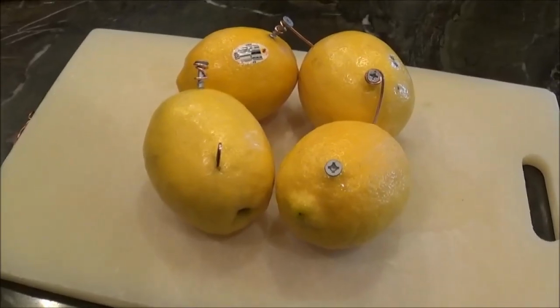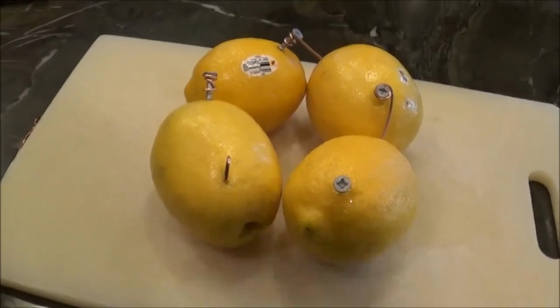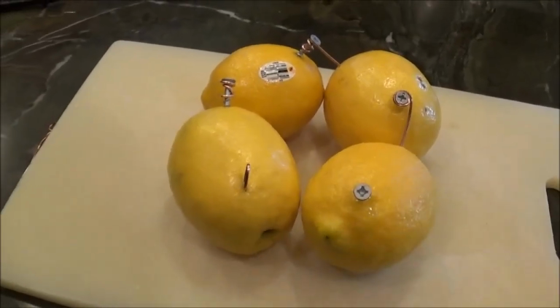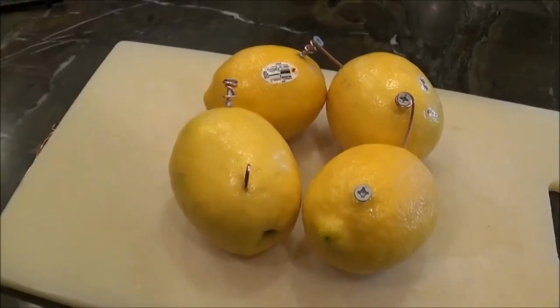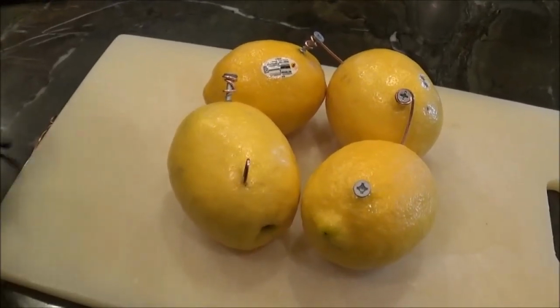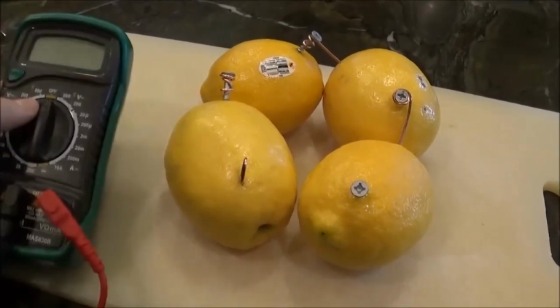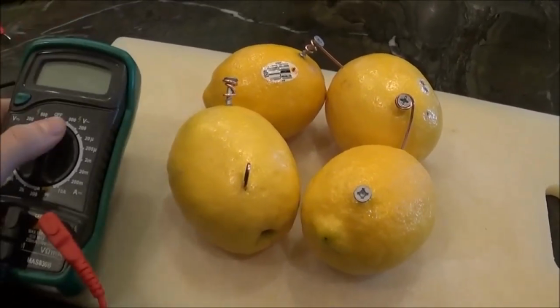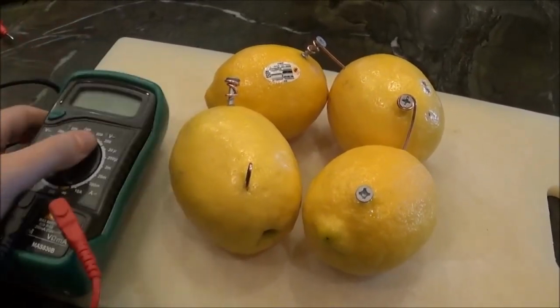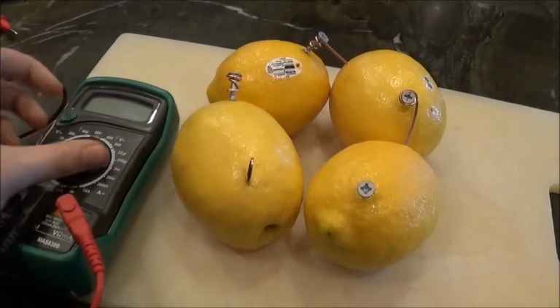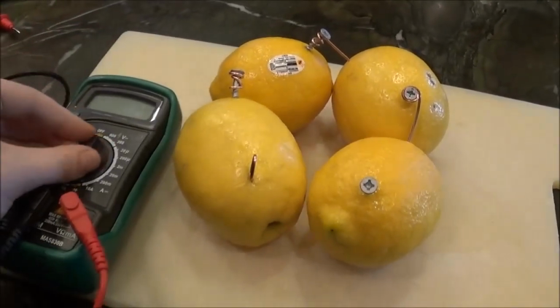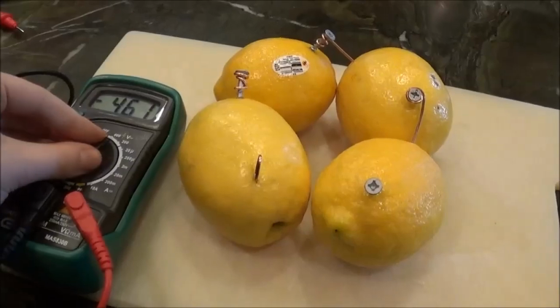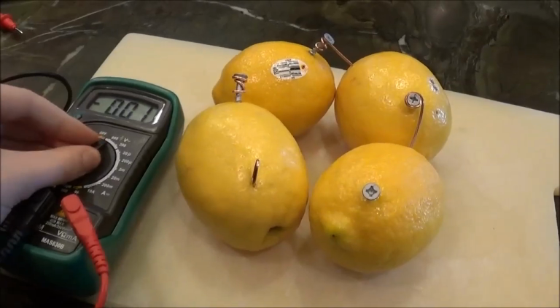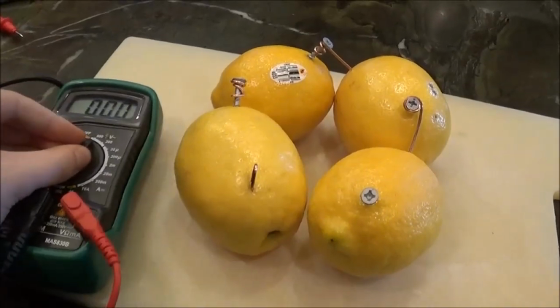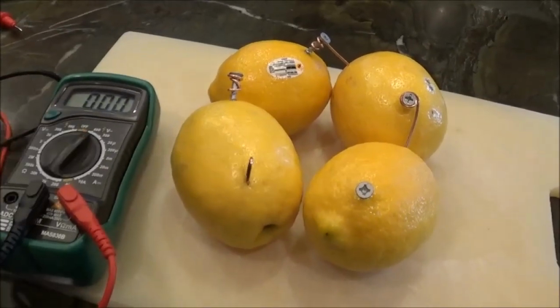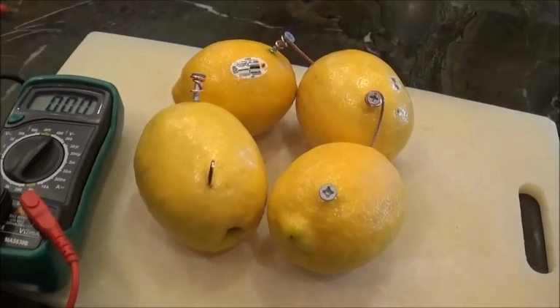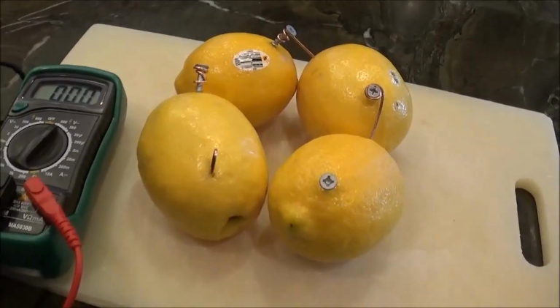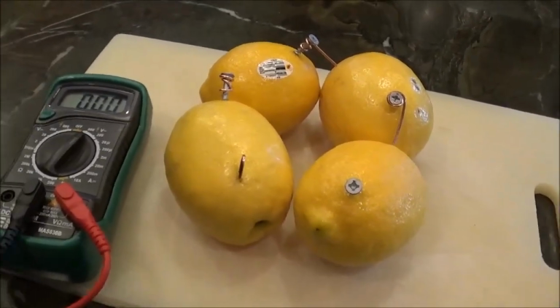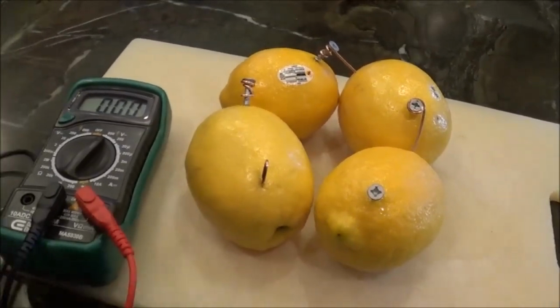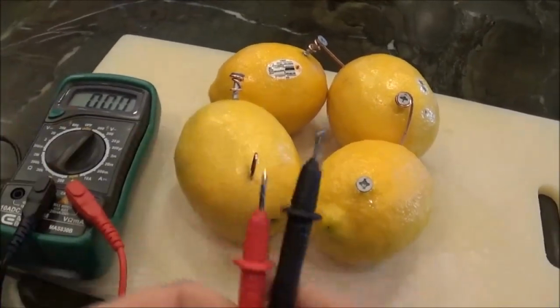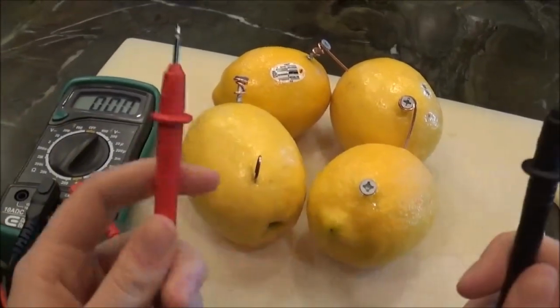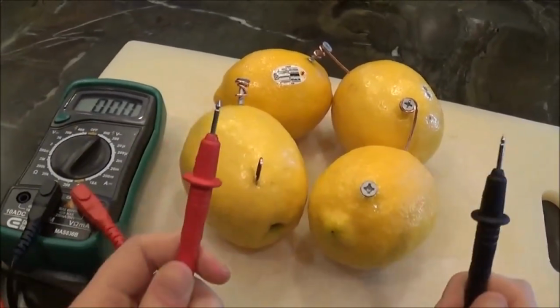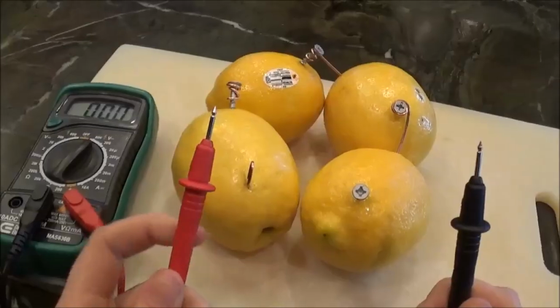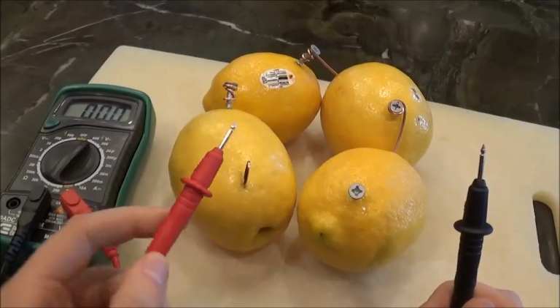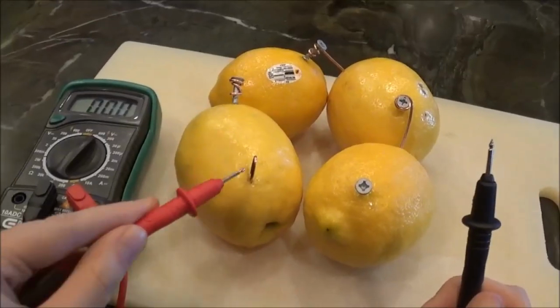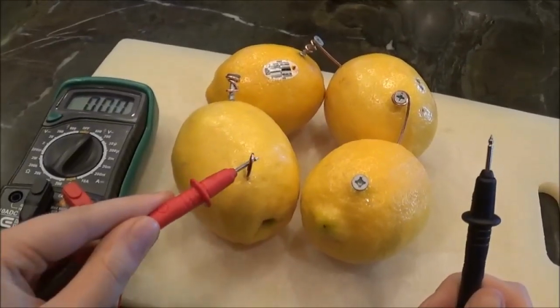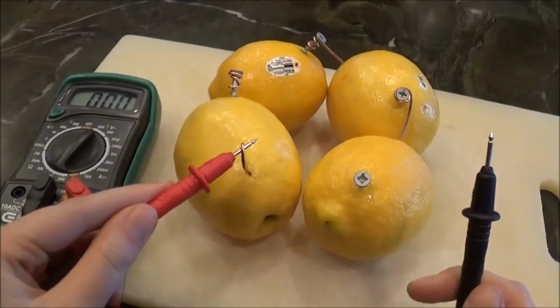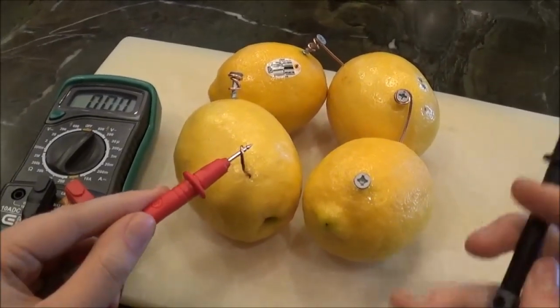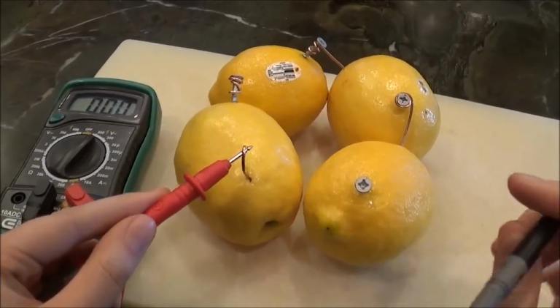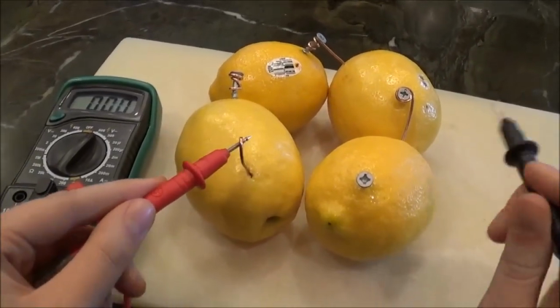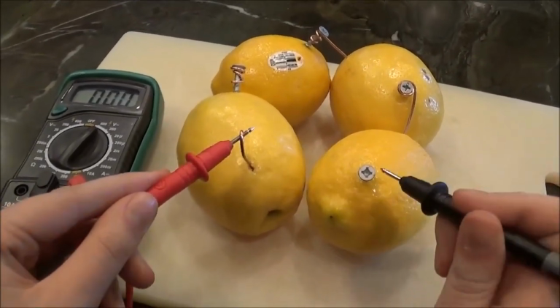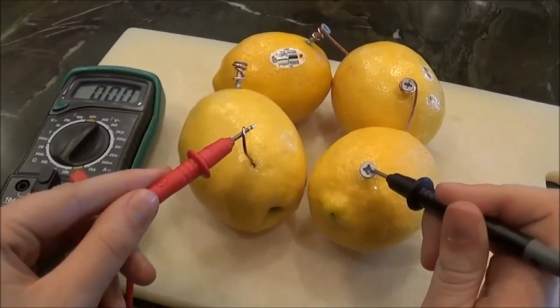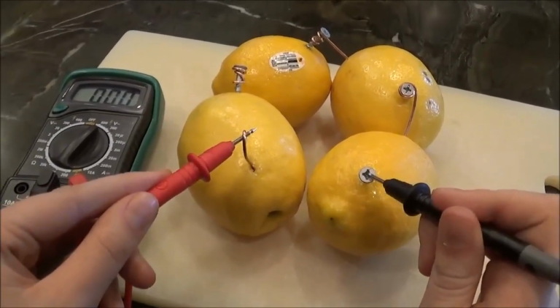Now that we've finished our final construction, we can use our voltmeter to determine if we have sufficient voltage to power an LED. The positive end goes to our cathode, the copper piece, and the negative end goes to our anode, the zinc nail.